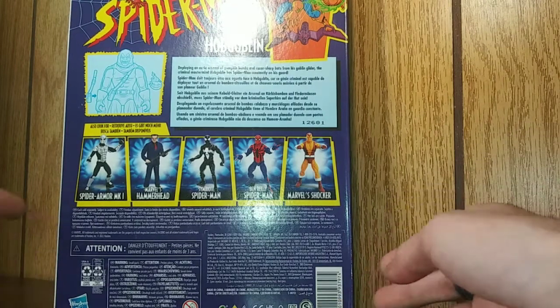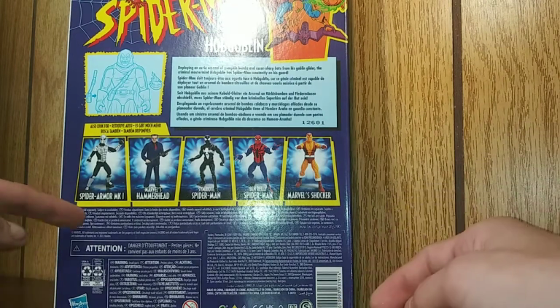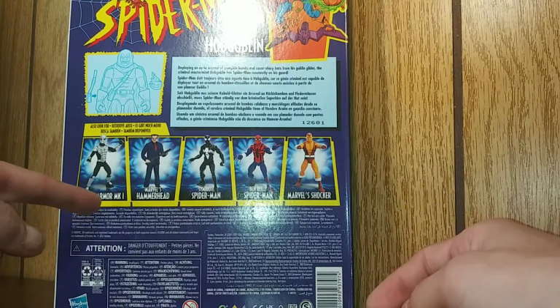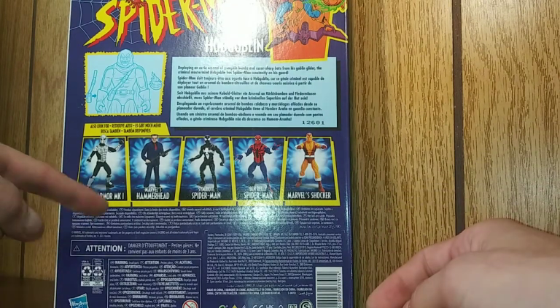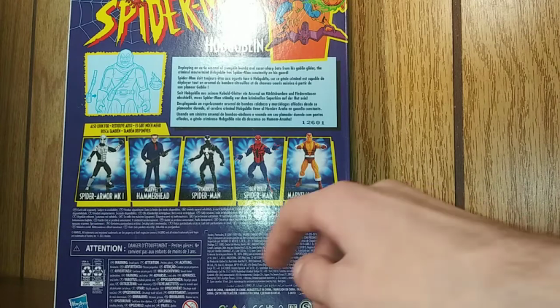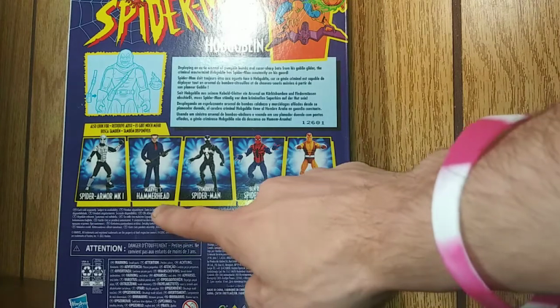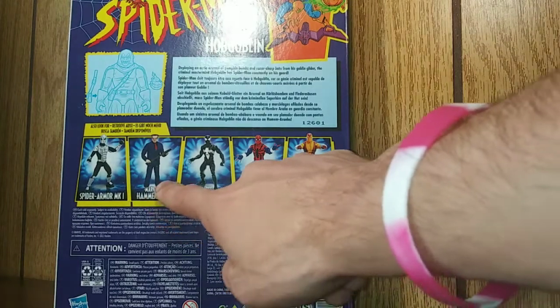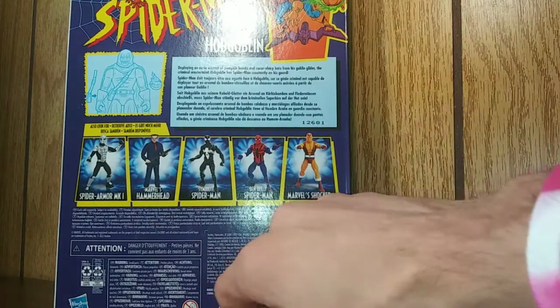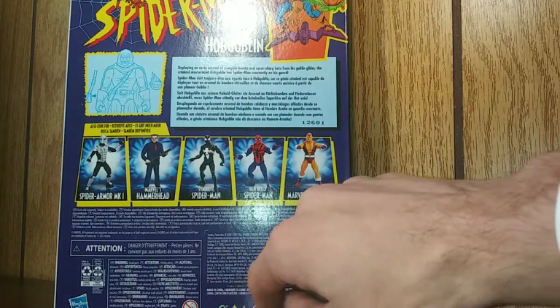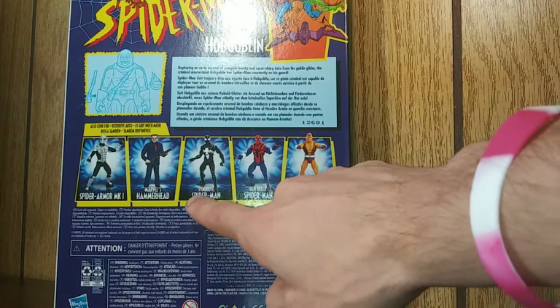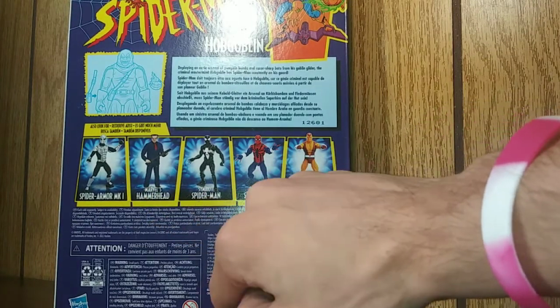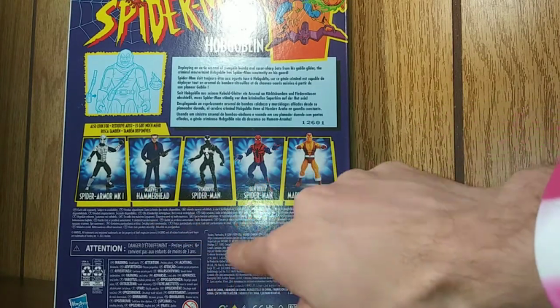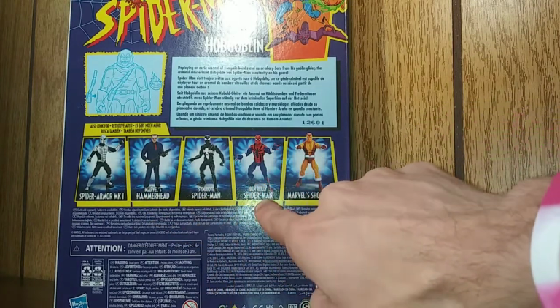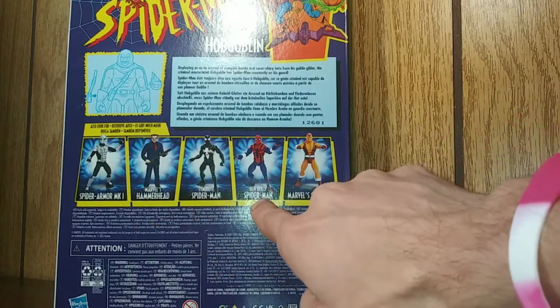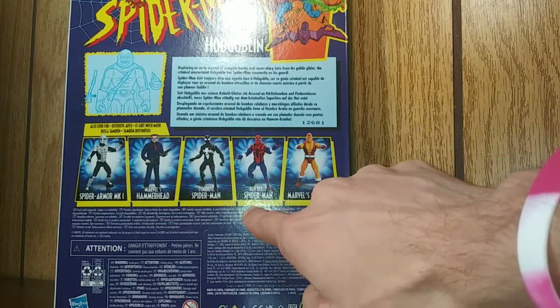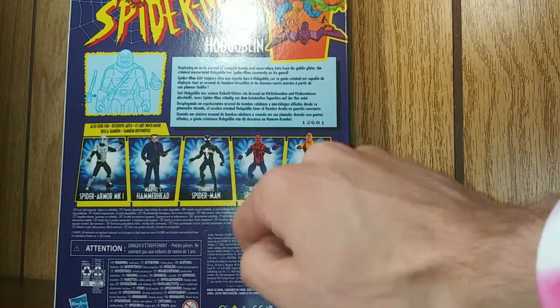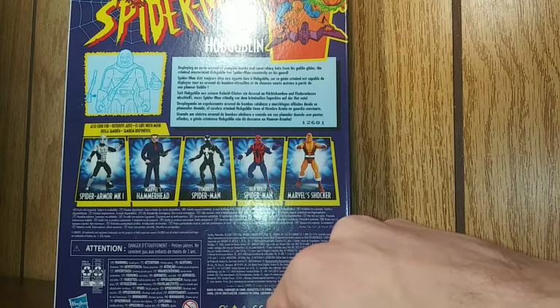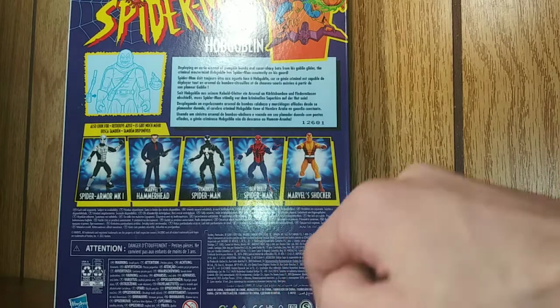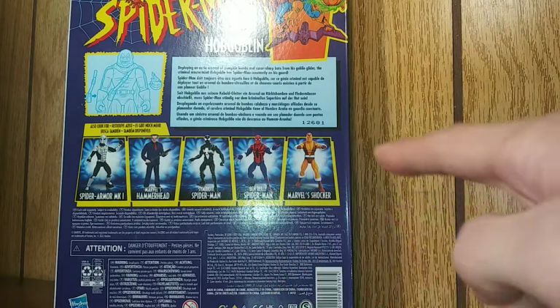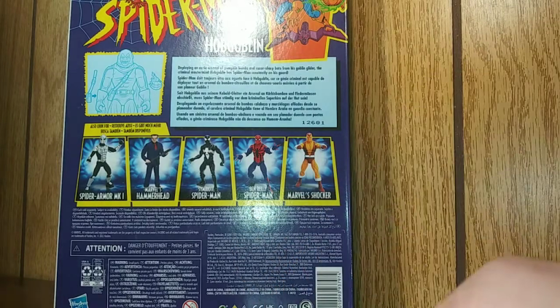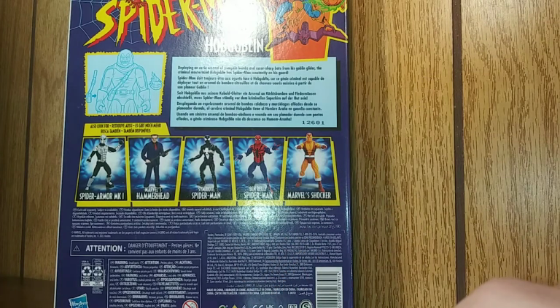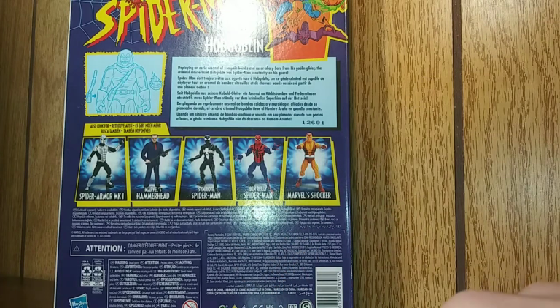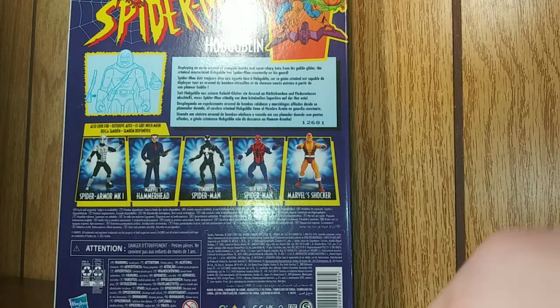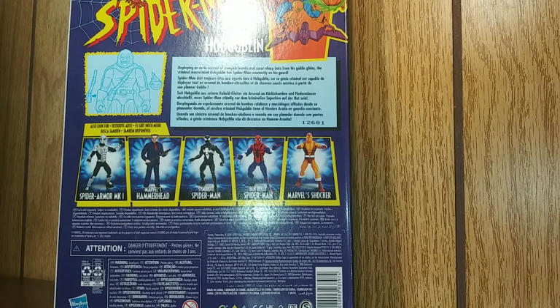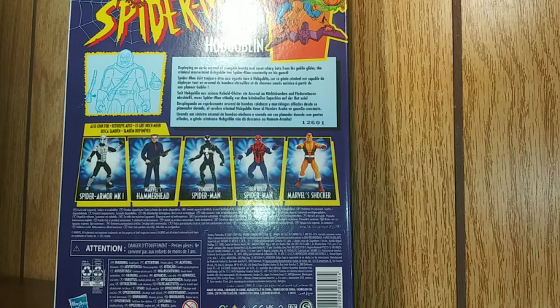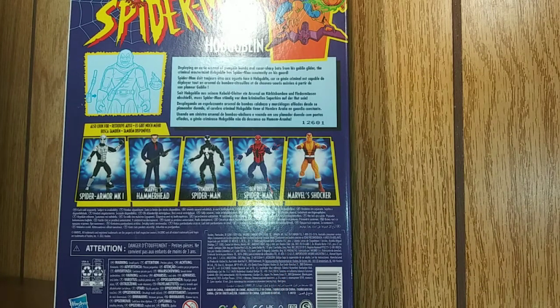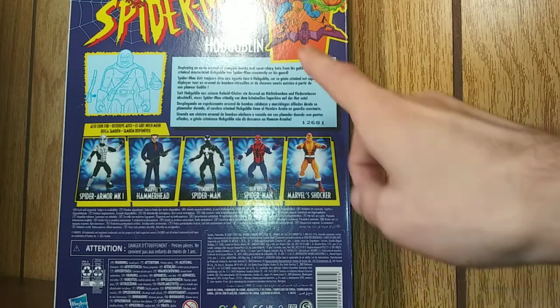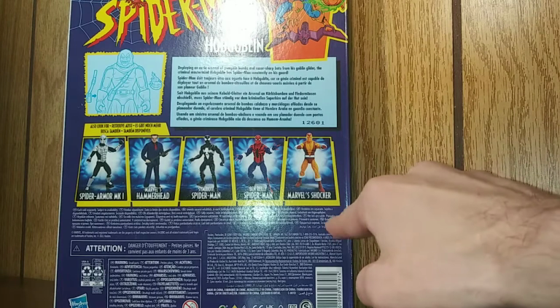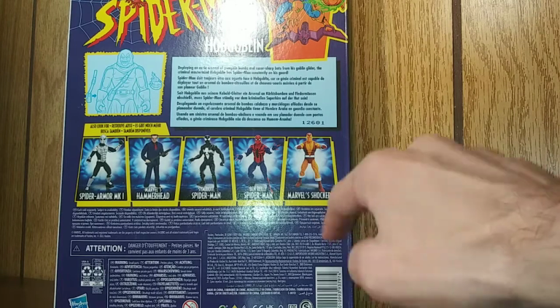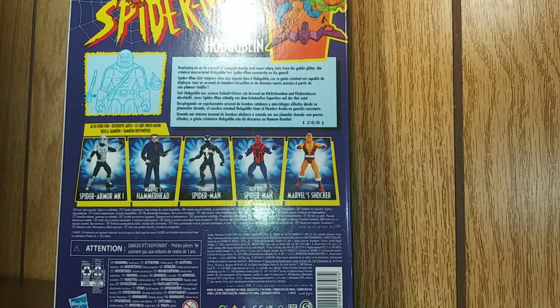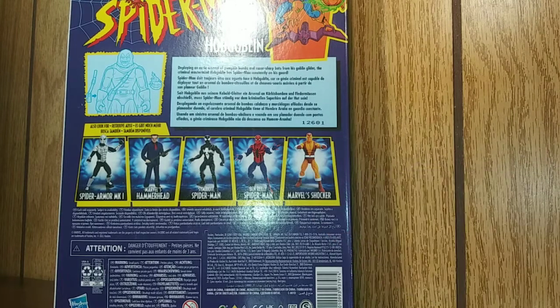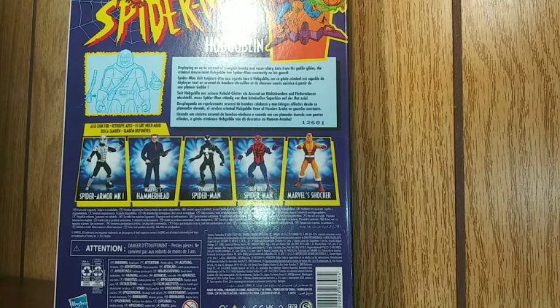Here we got Spider-Armor Mark I, Hammerhead, Symbiote Spider-Man, the Ben Reilly Spider-Man — which I picked up as well — along with Hobgoblin today at my local comic book store, and Shocker.